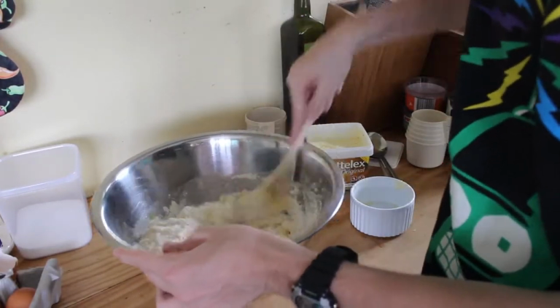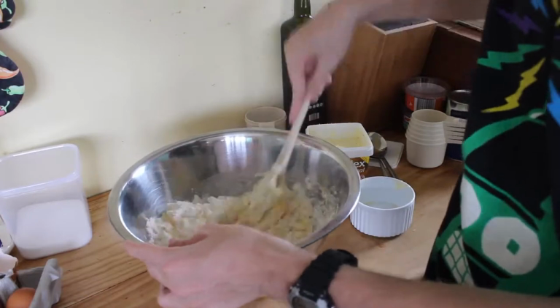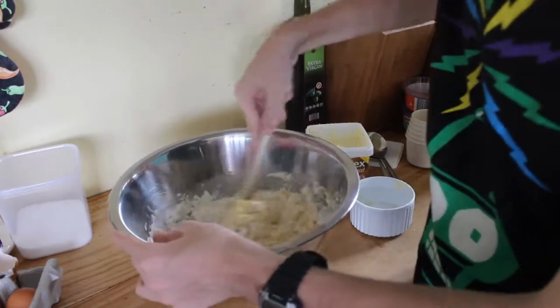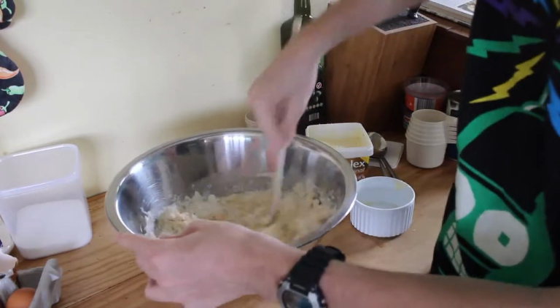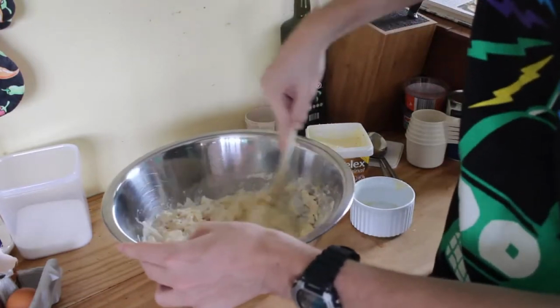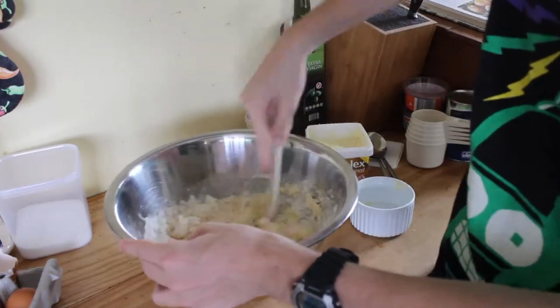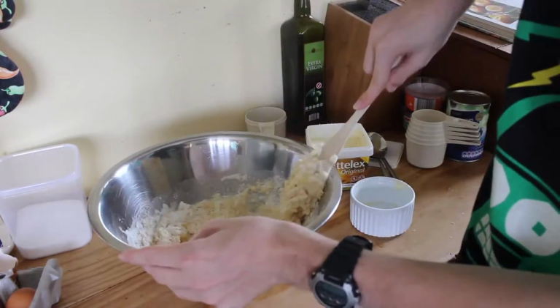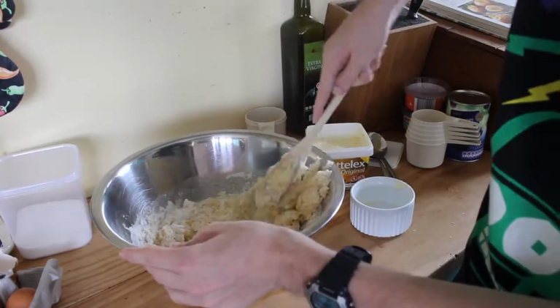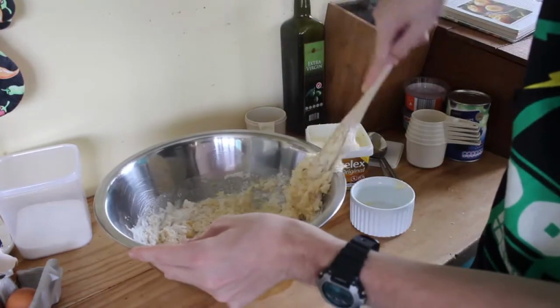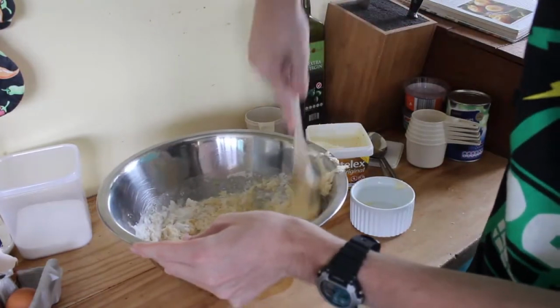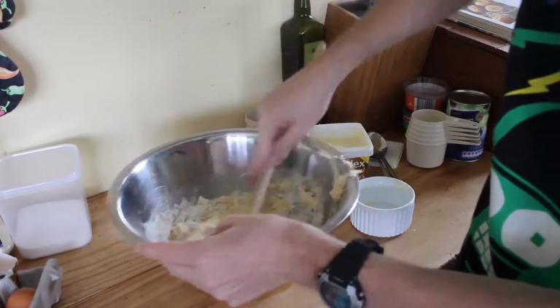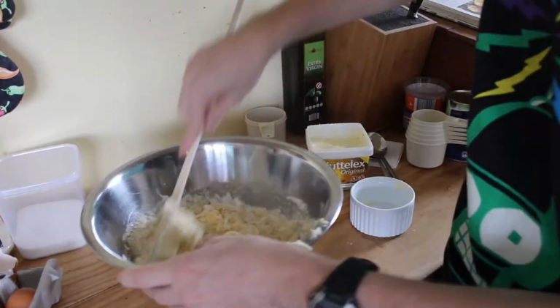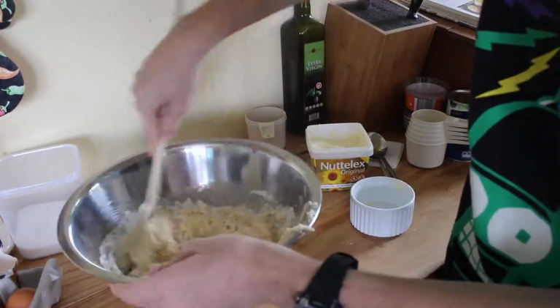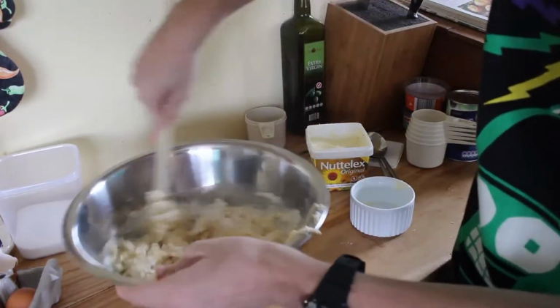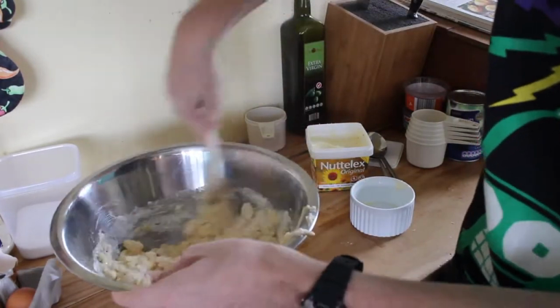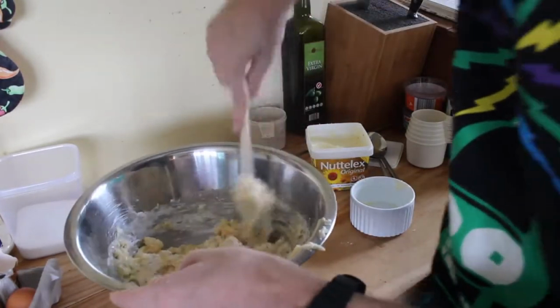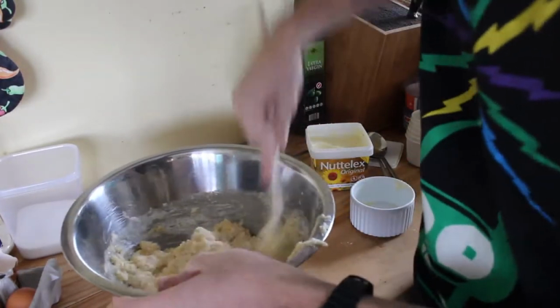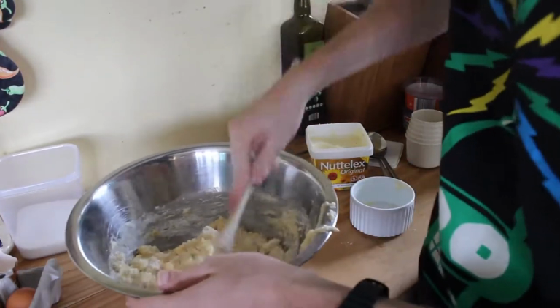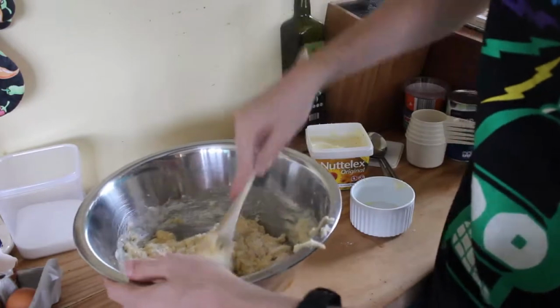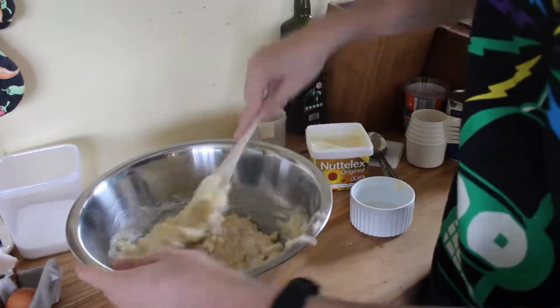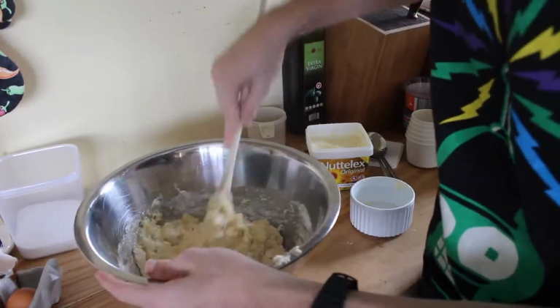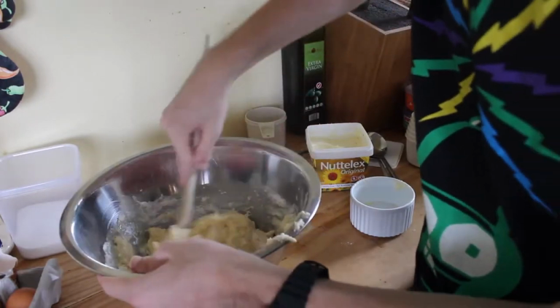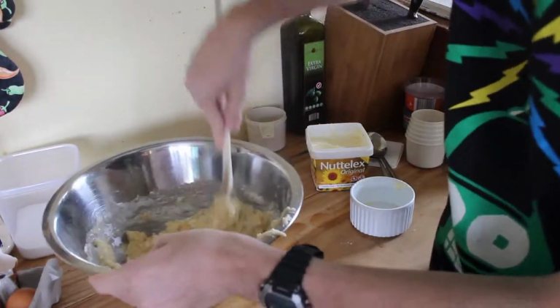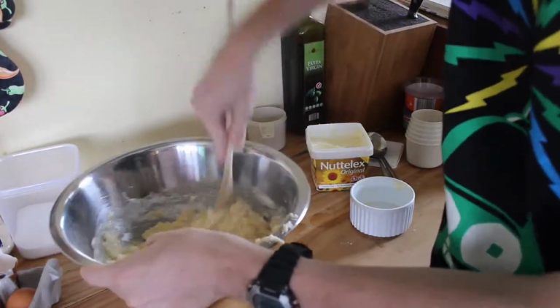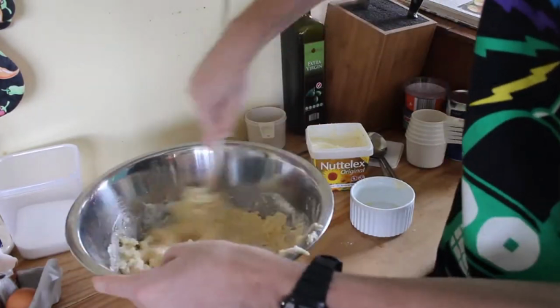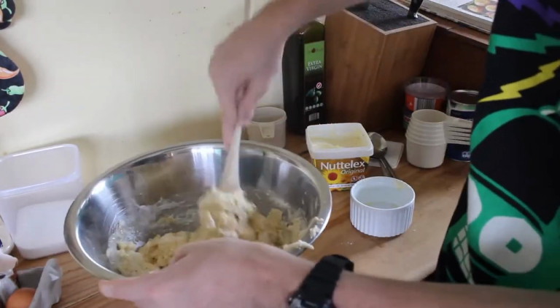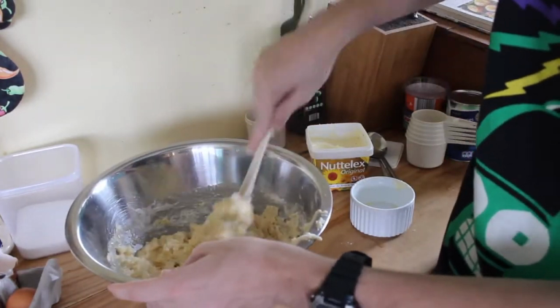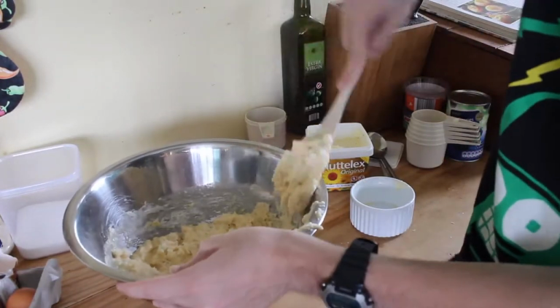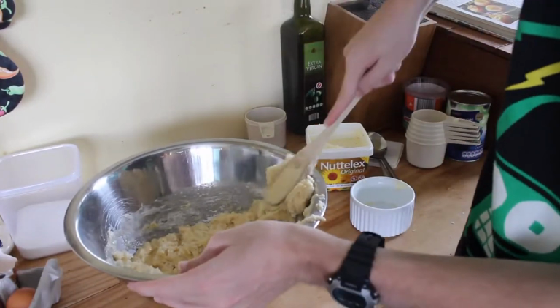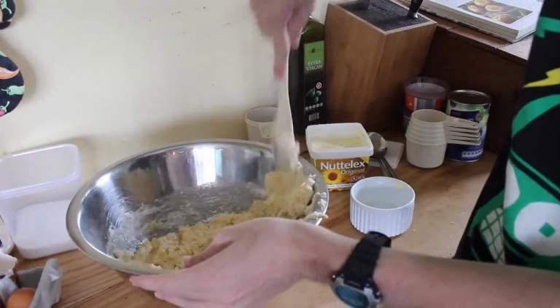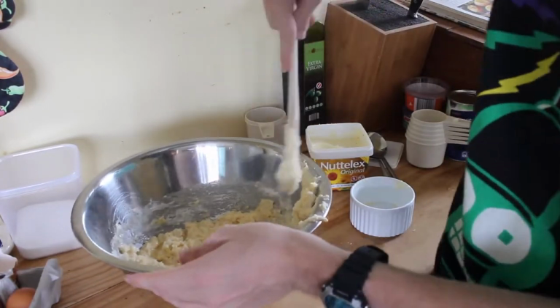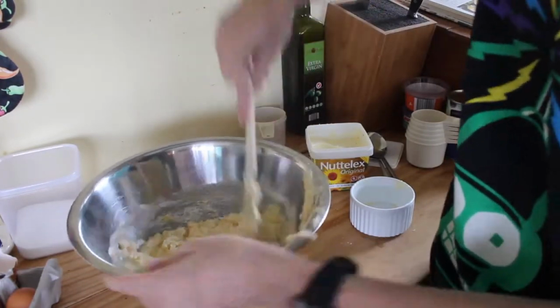I just noticed that the oven's actually ready now, which is good. So I'm almost ready for it. You've really got to put a bit of muscle into this mix - it's a bit hard.